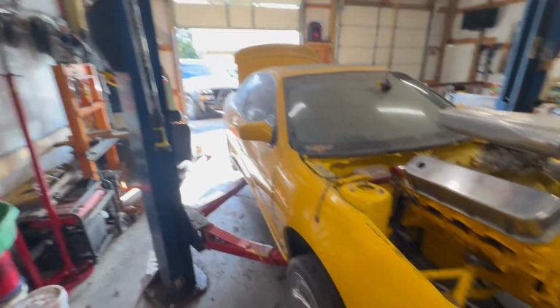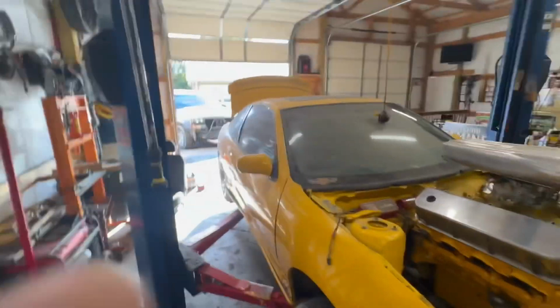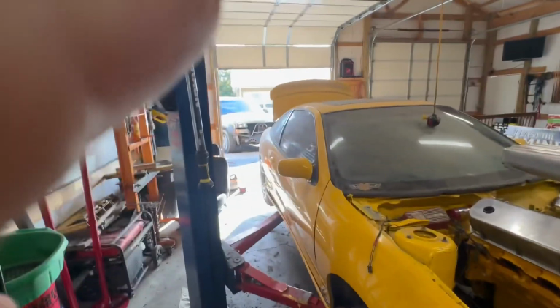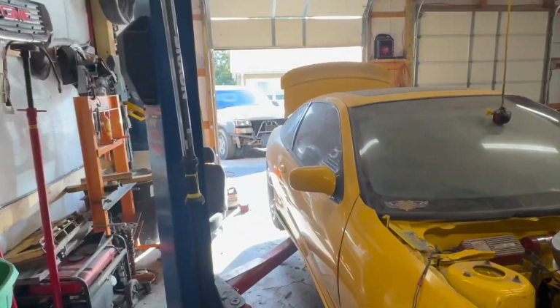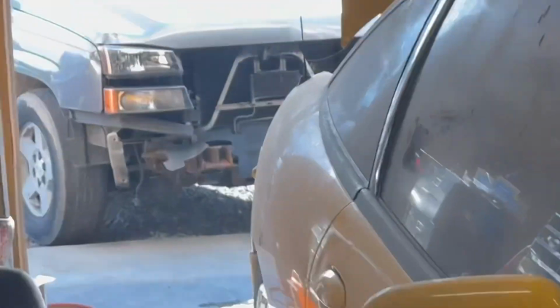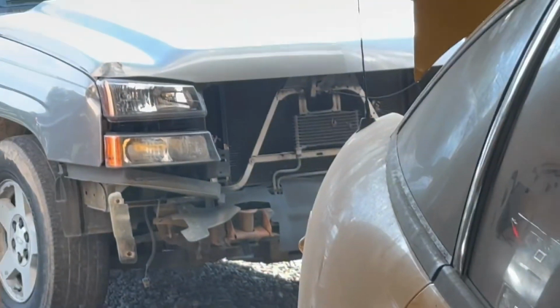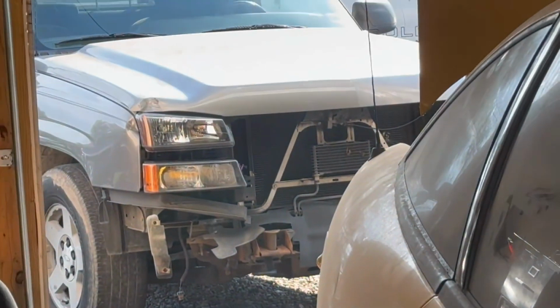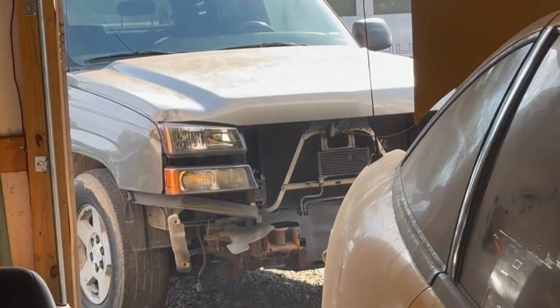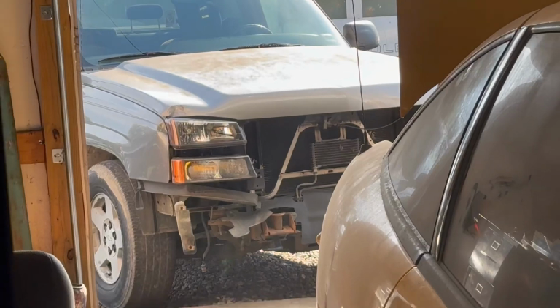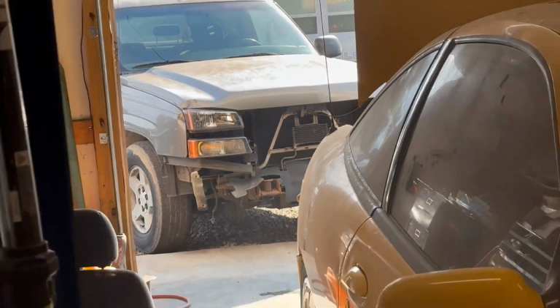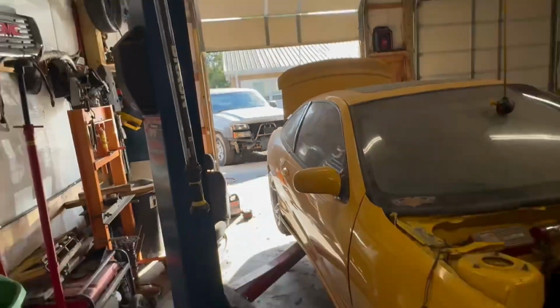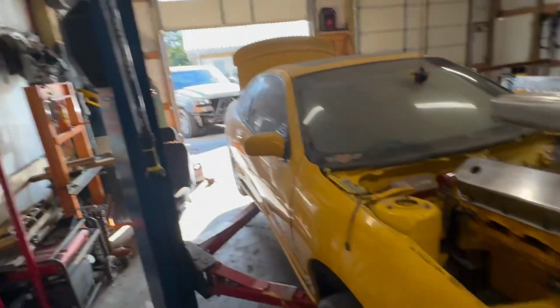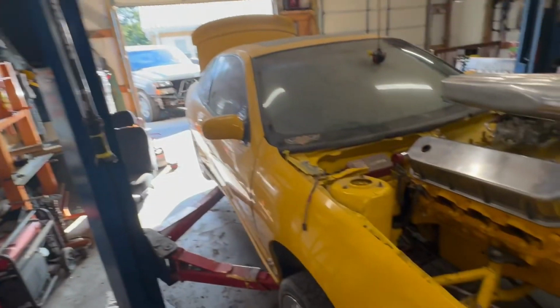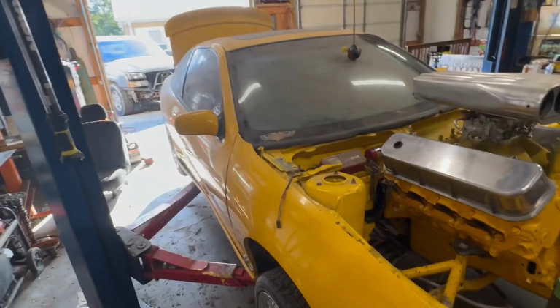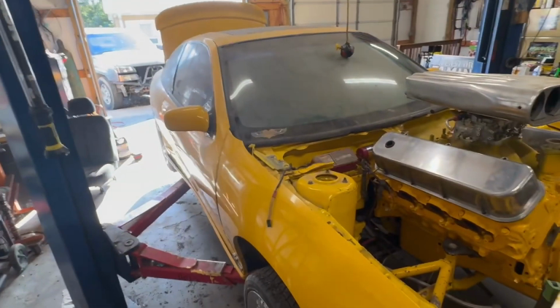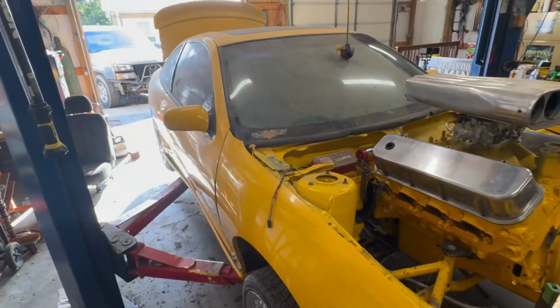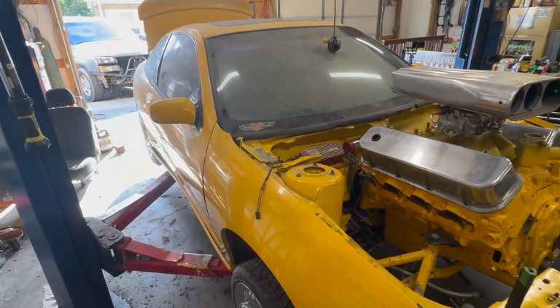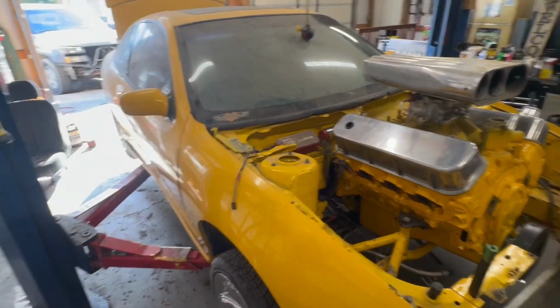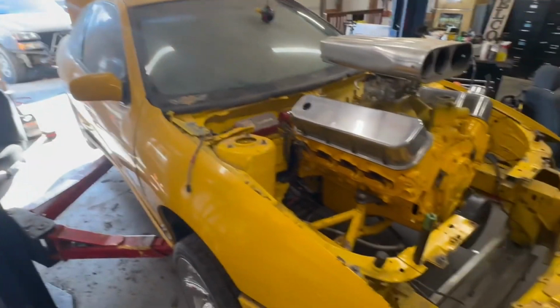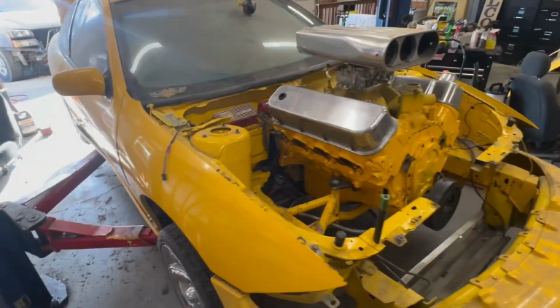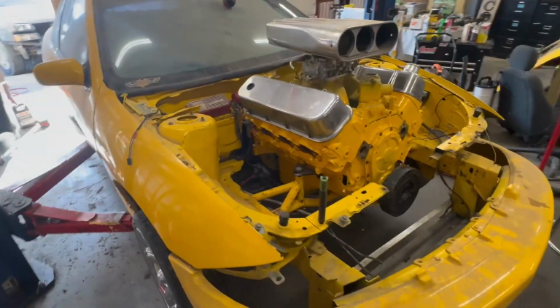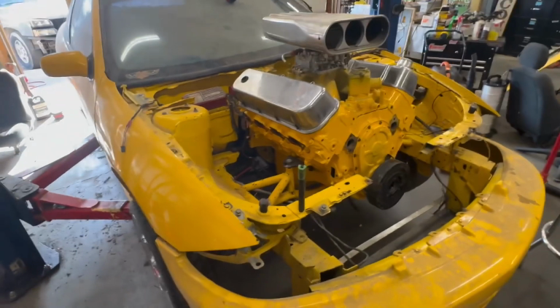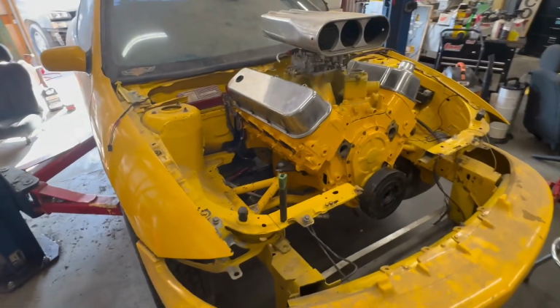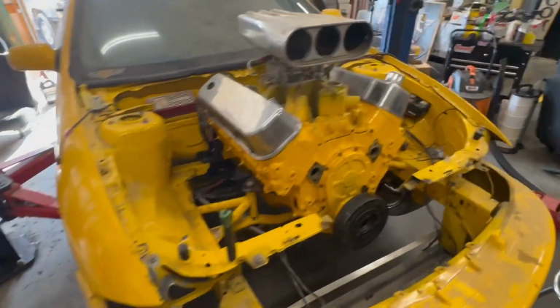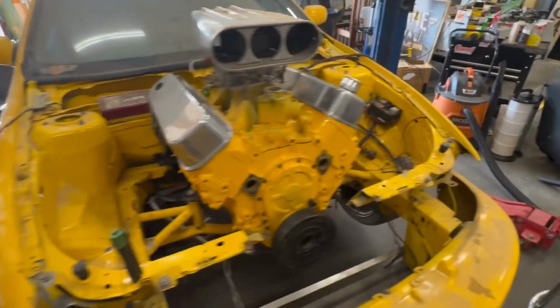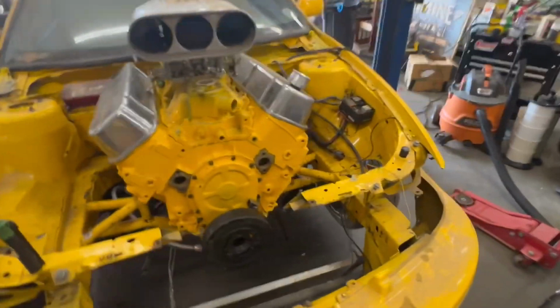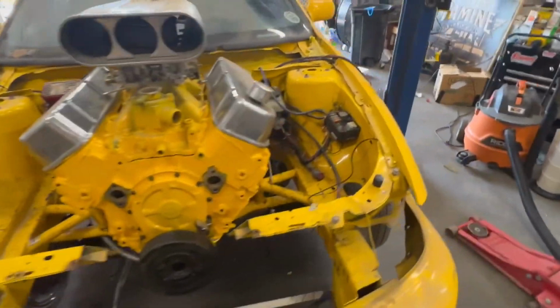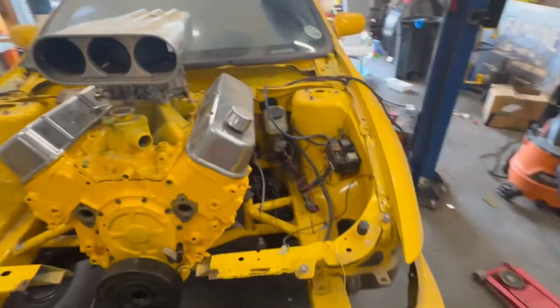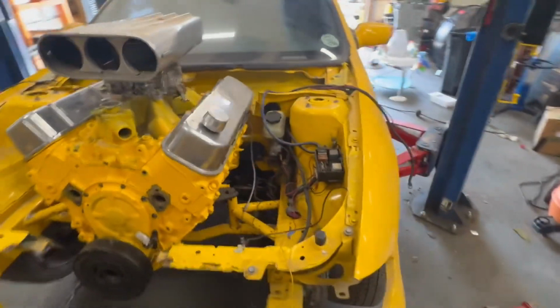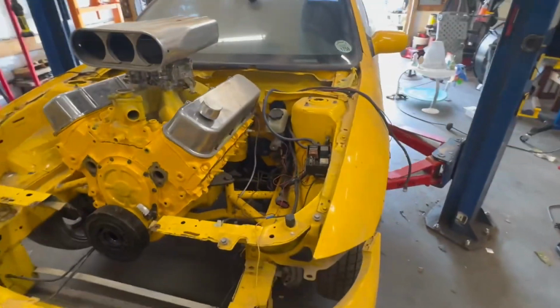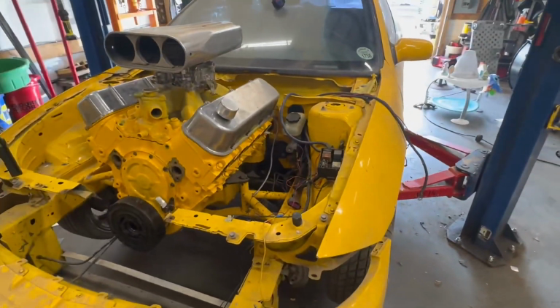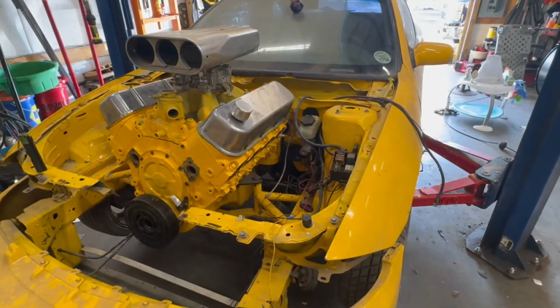I ended up buying another truck — it was wrecked a little on the front end, back end, and everywhere — but I bought it to be my new run-around shop truck, and I'm going to sell my little single-cab long-bed truck.